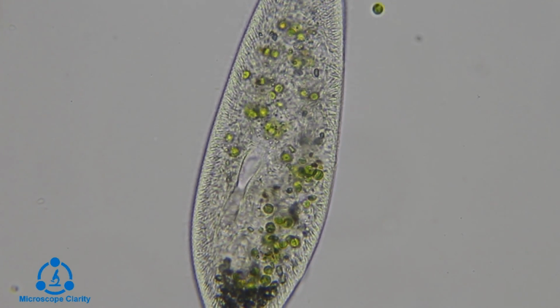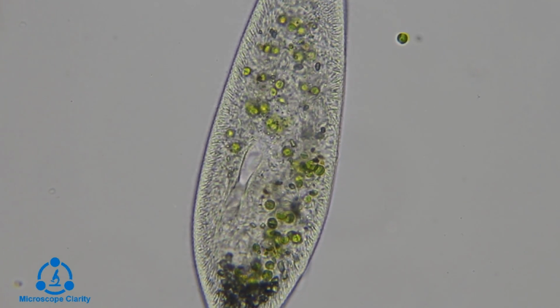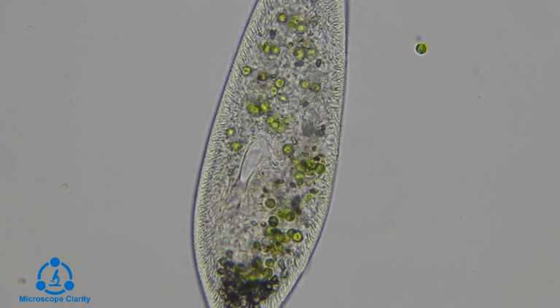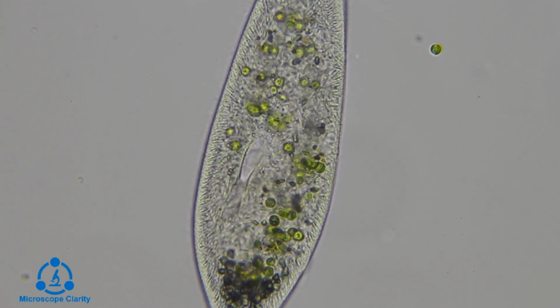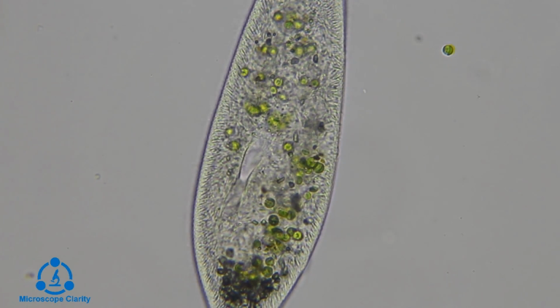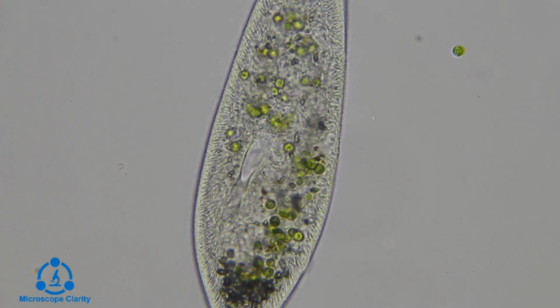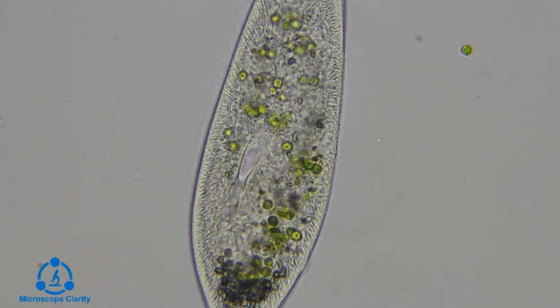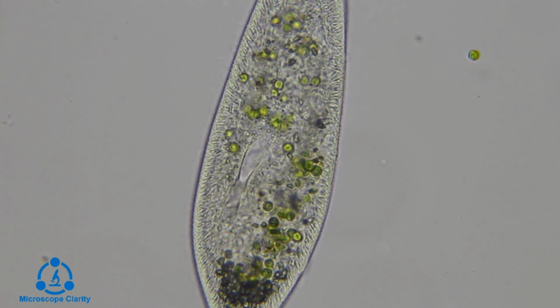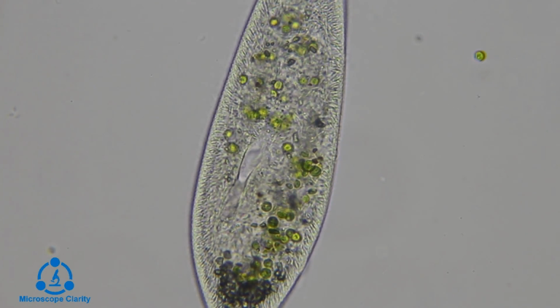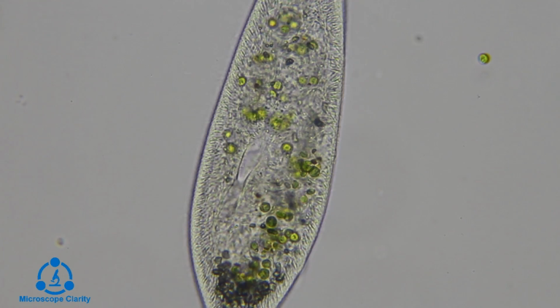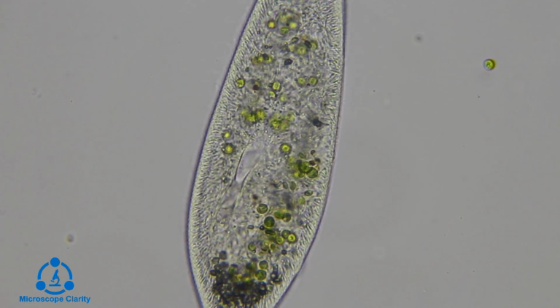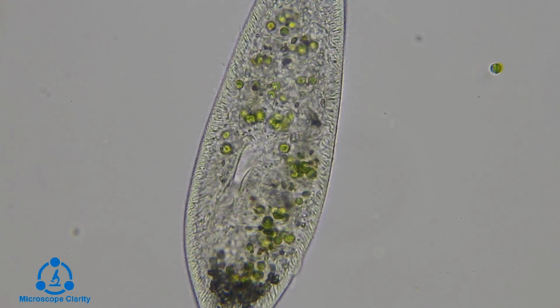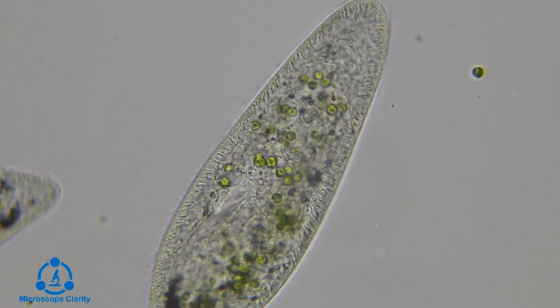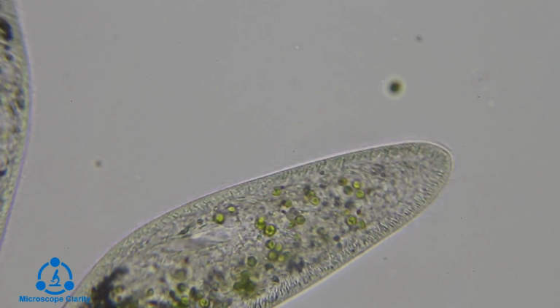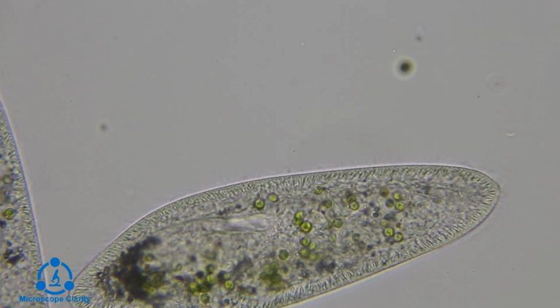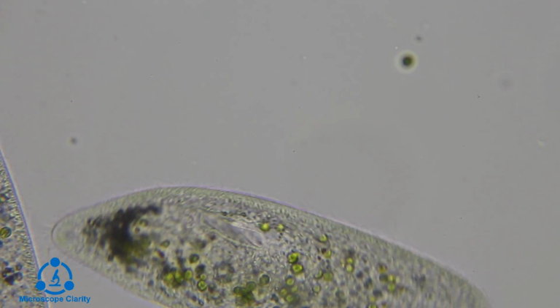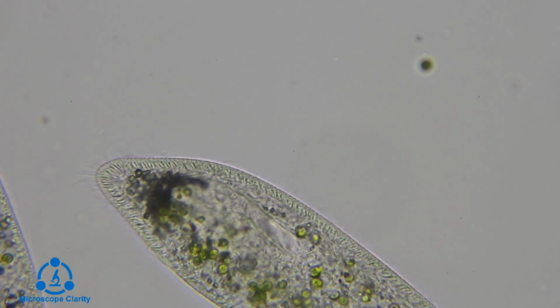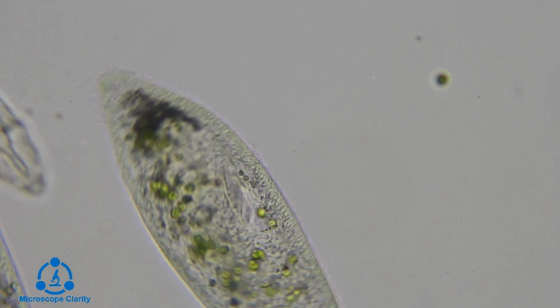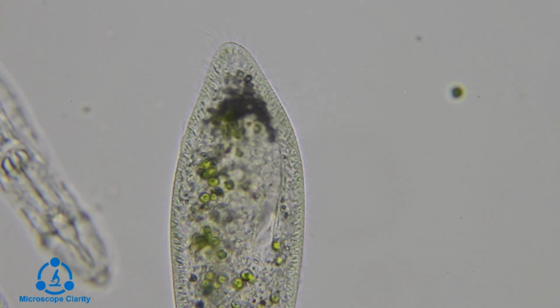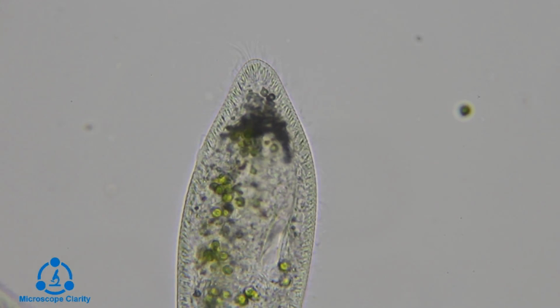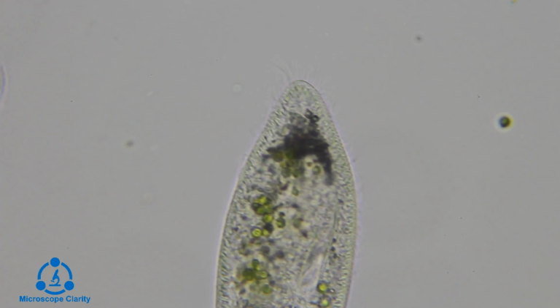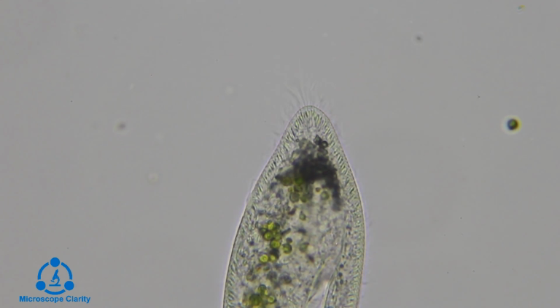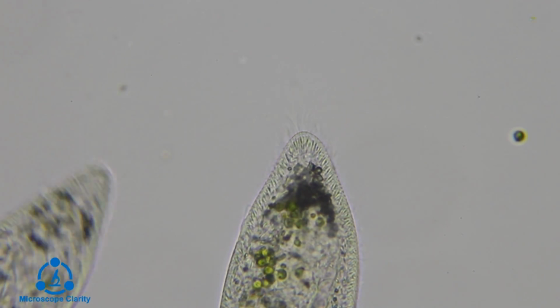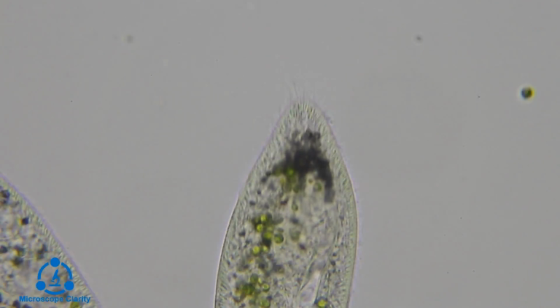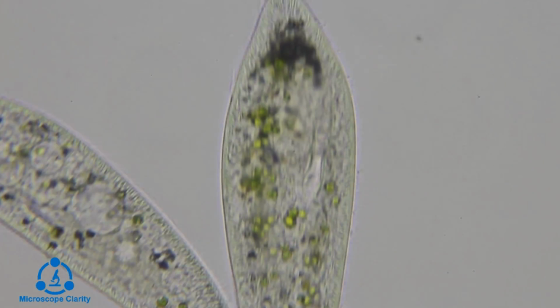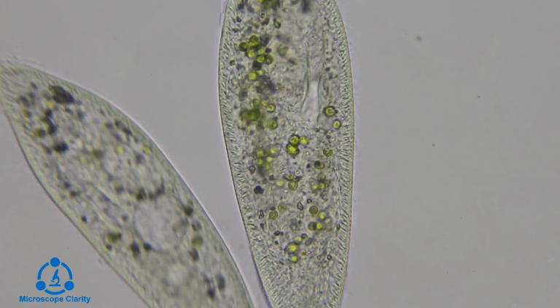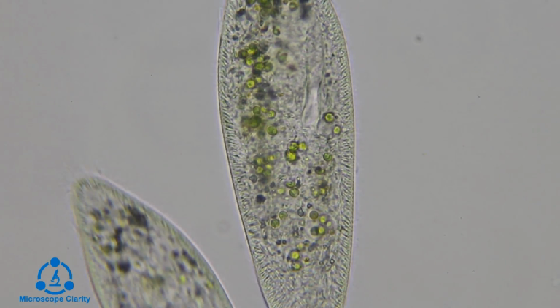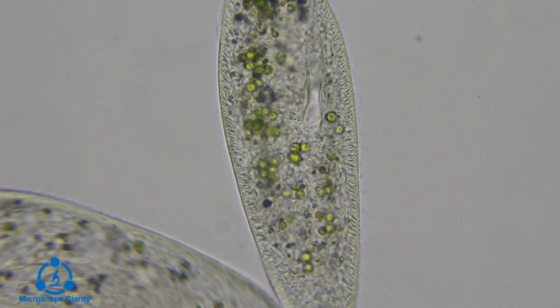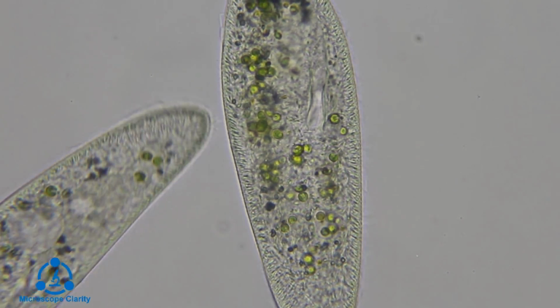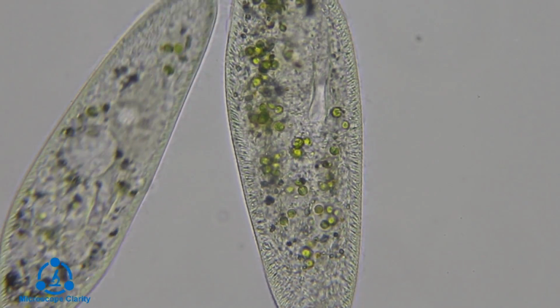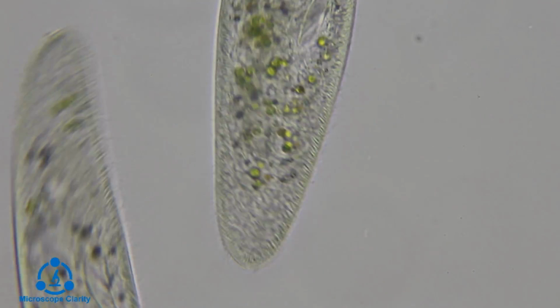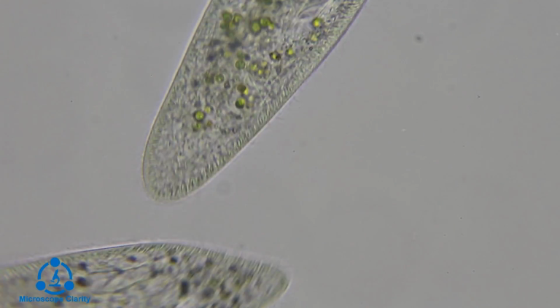As you can see, paramecium can glide back and forth and move in quick bursts. I really like observing paramecium, because unlike other microorganisms, they'll stop and pause for an extended amount of time, which makes it easy to fully observe the details.